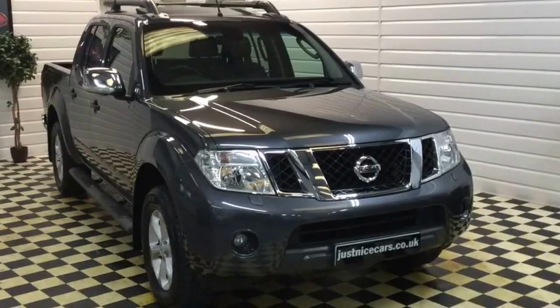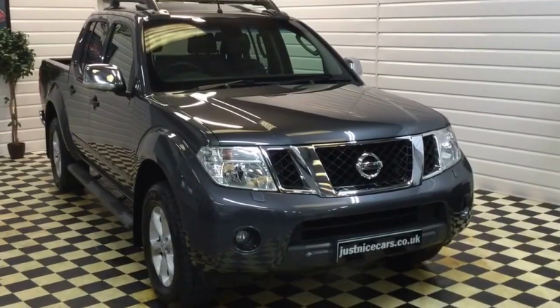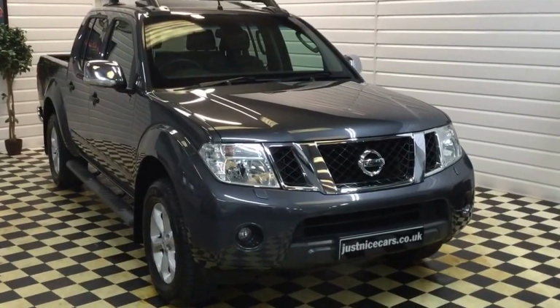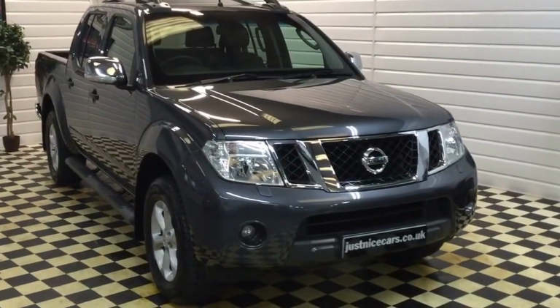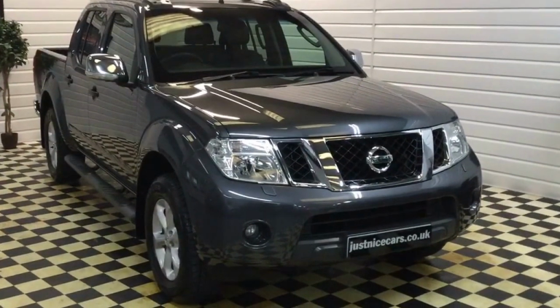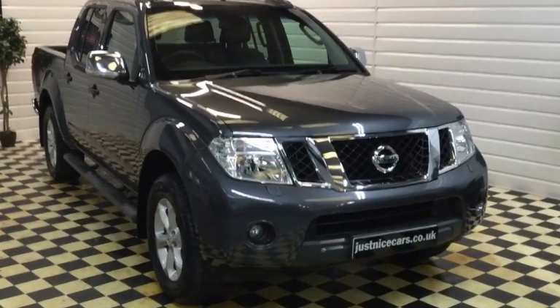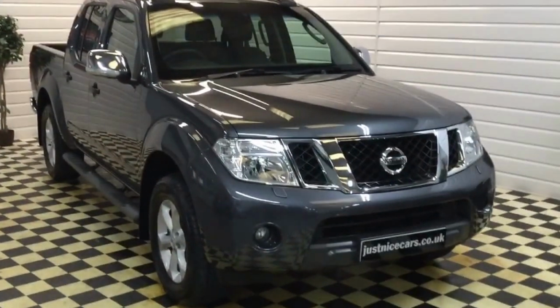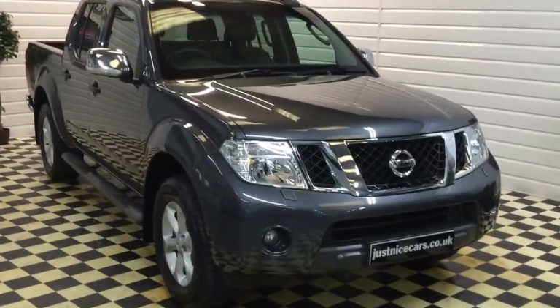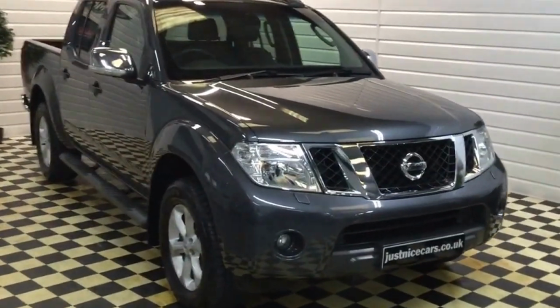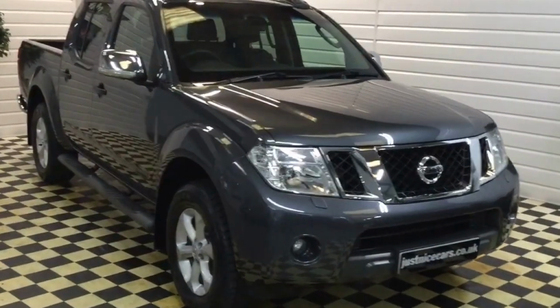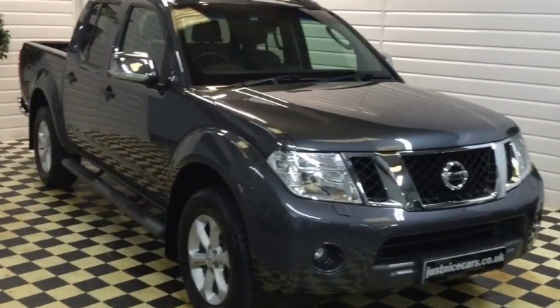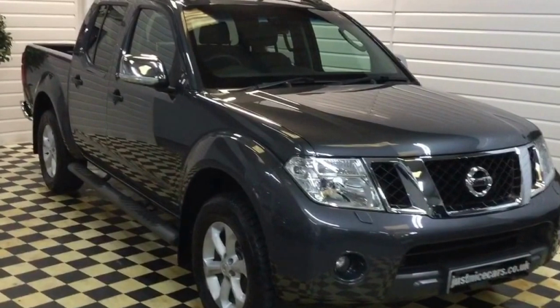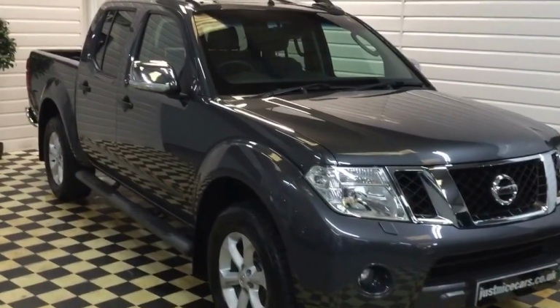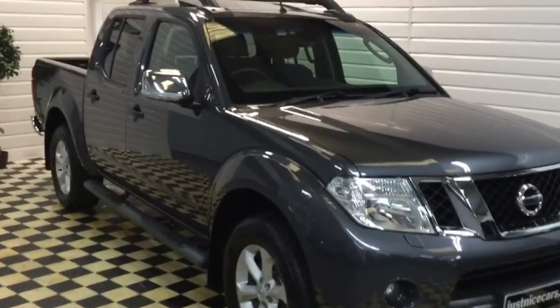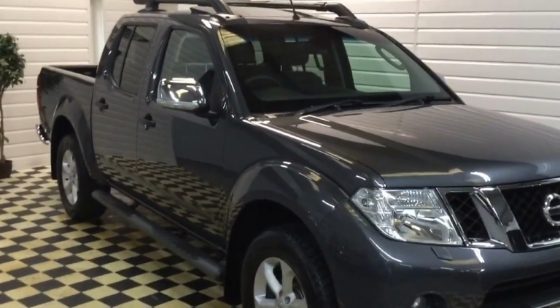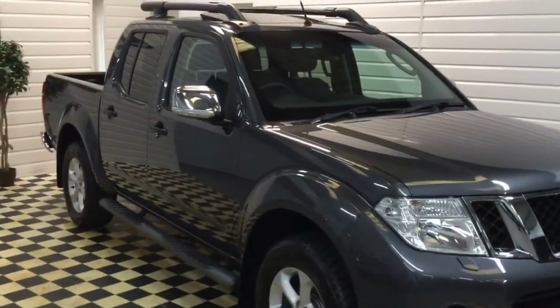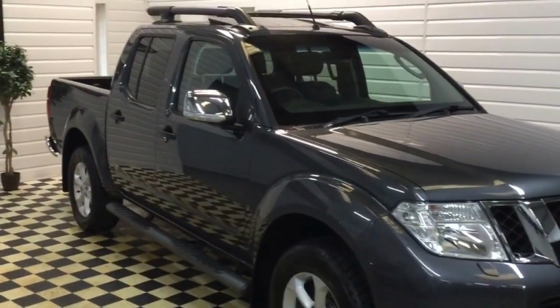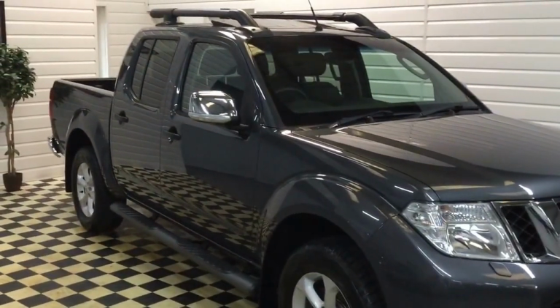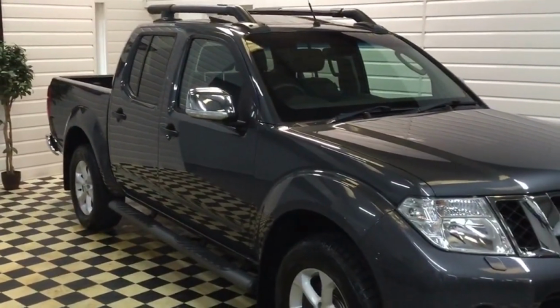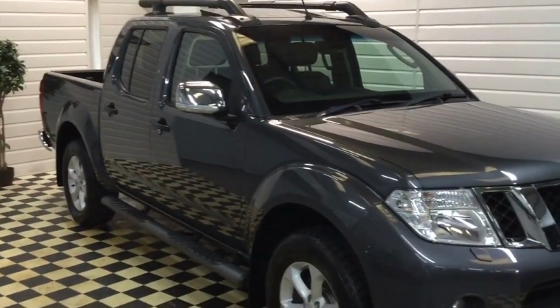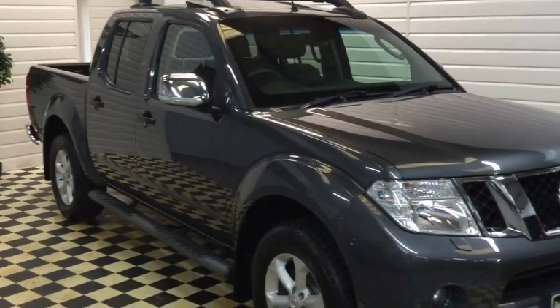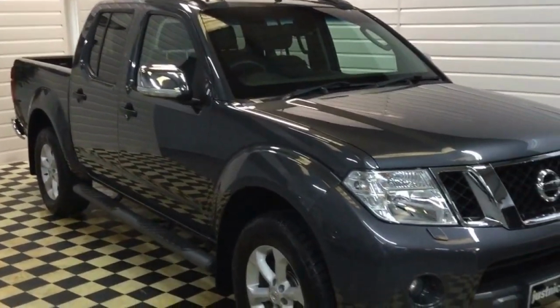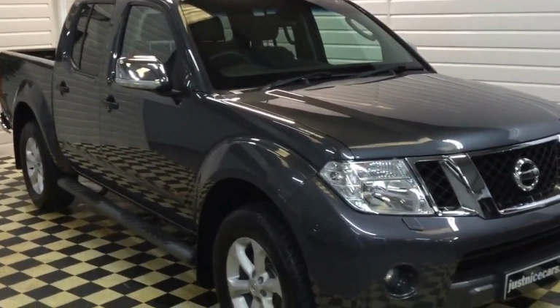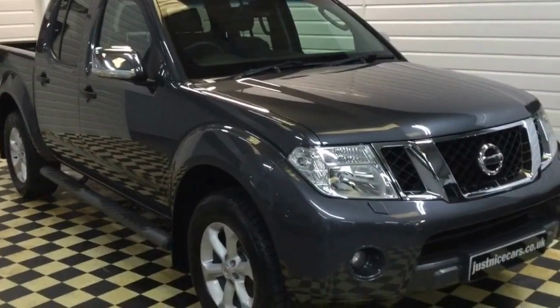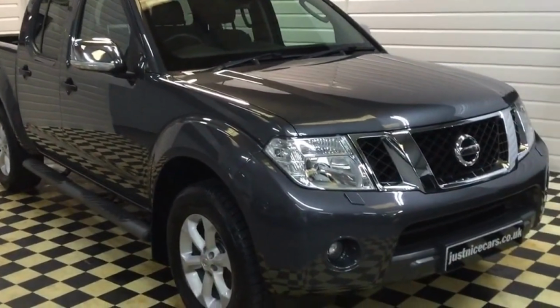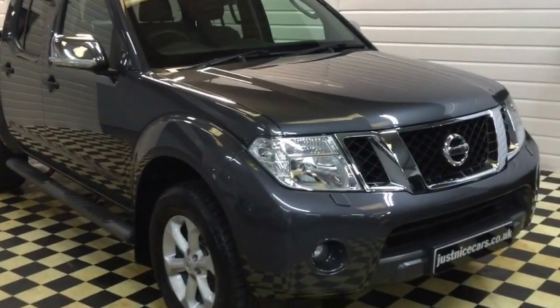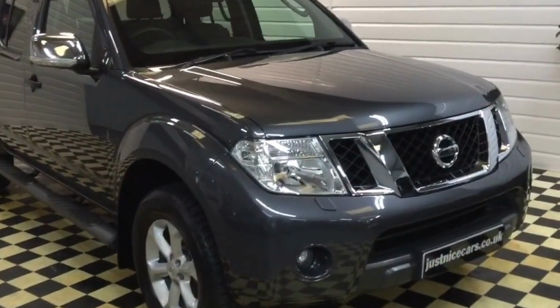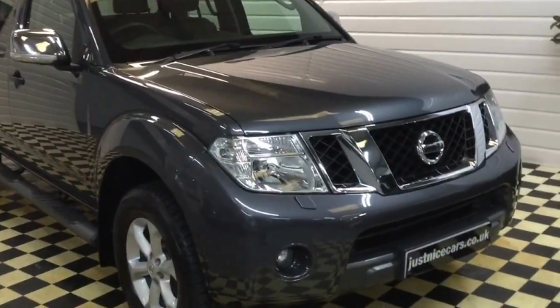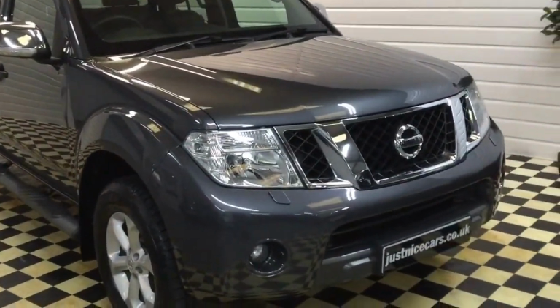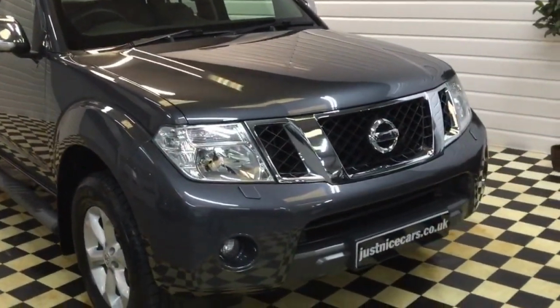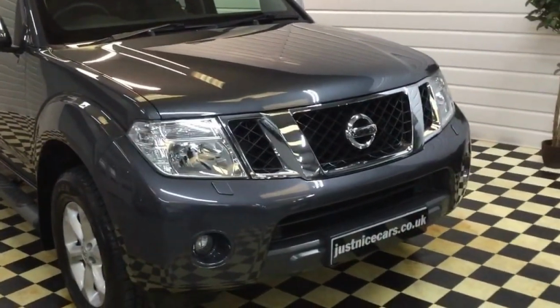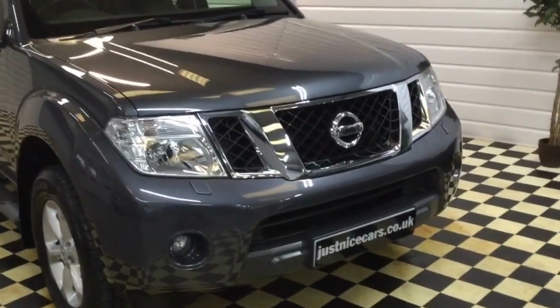I'm just going to give you a walk around our 2011 Nissan Navara tanker. This is a top model, low mileage, really nice condition, and it's also got the satellite navigation which was an extra on this model.